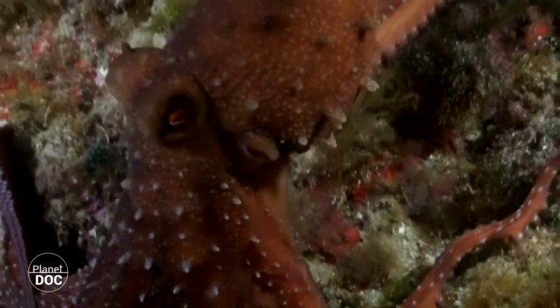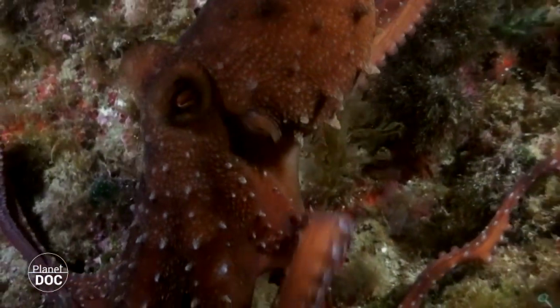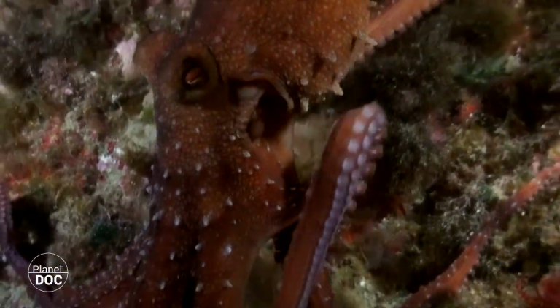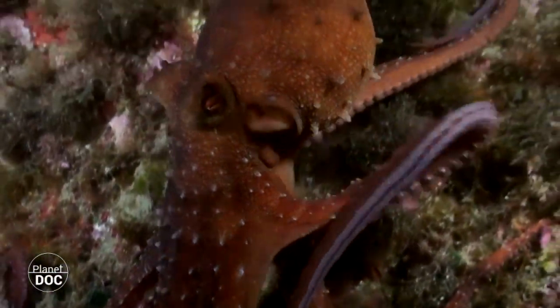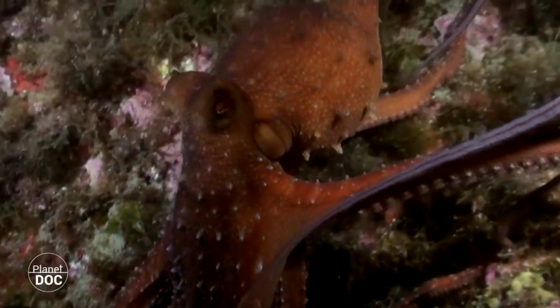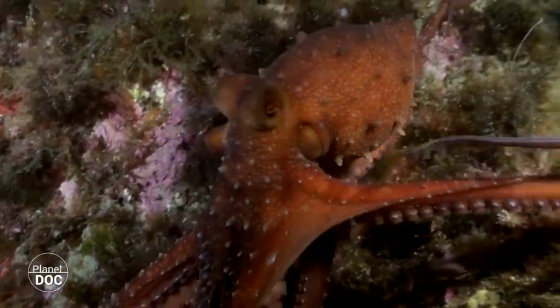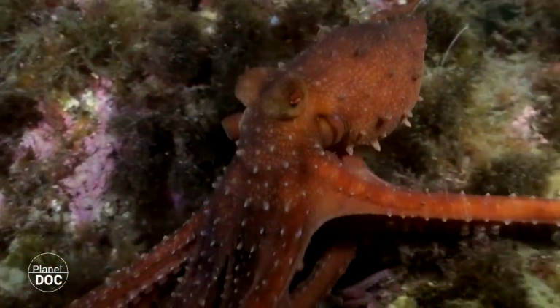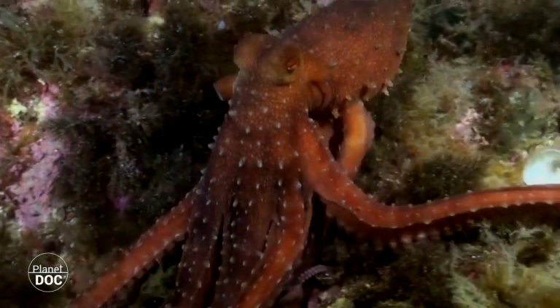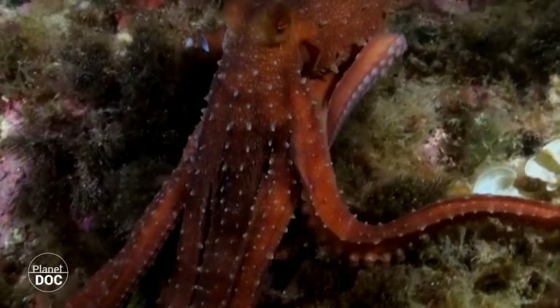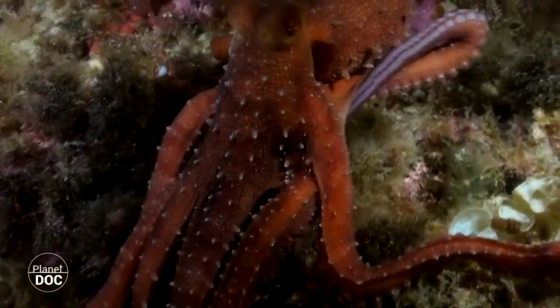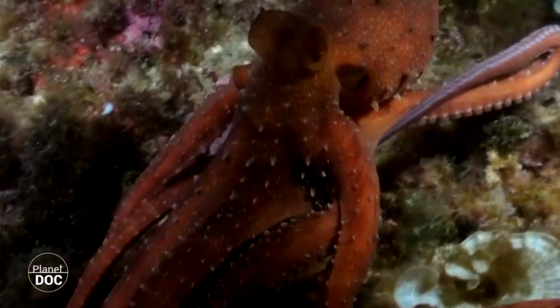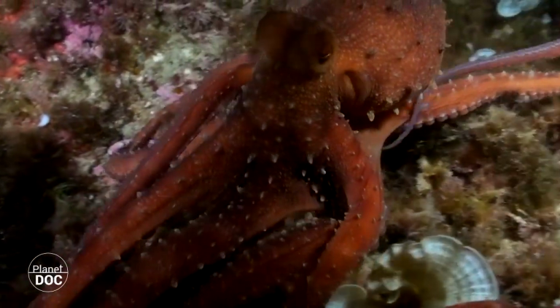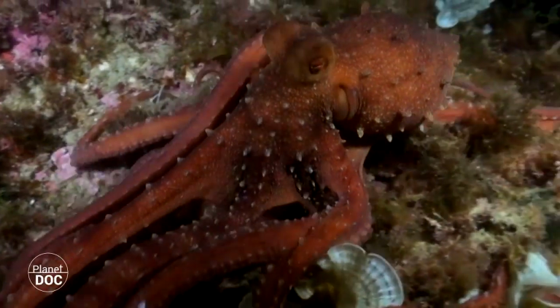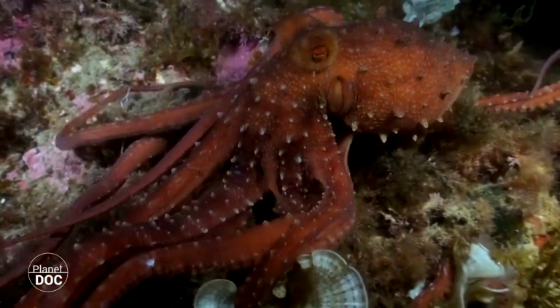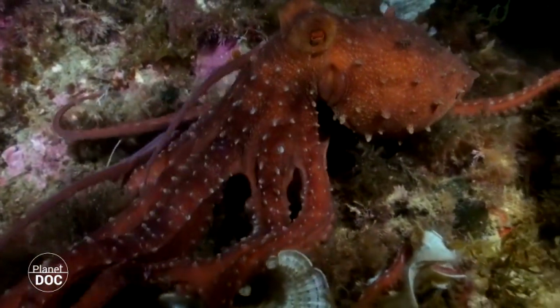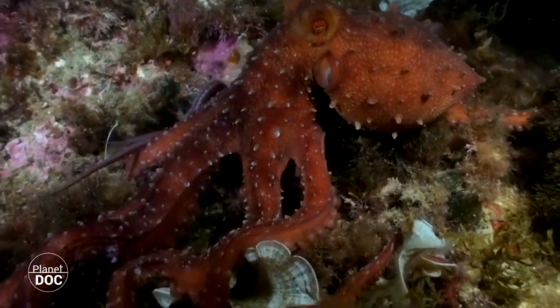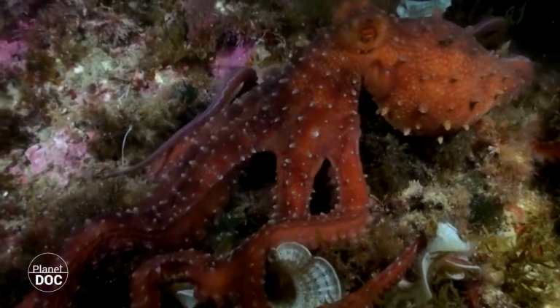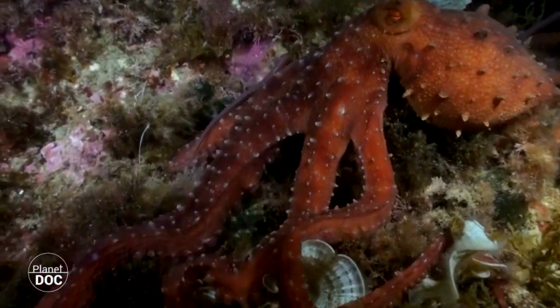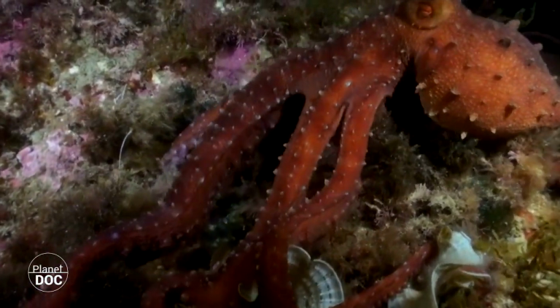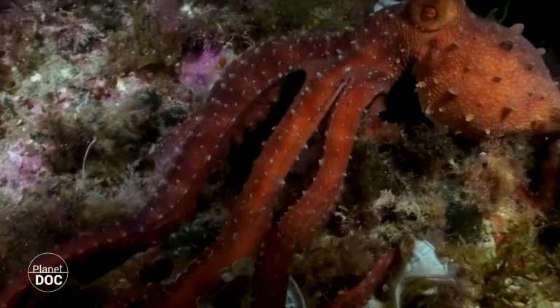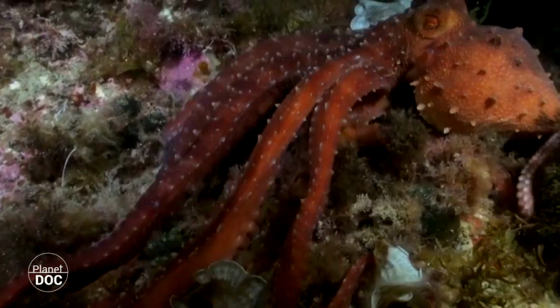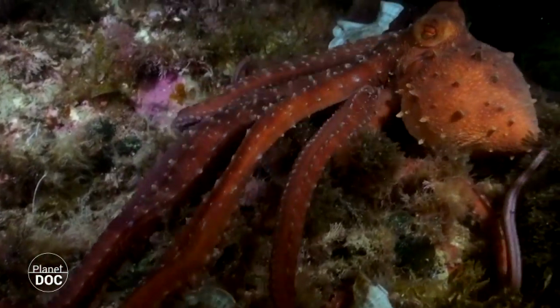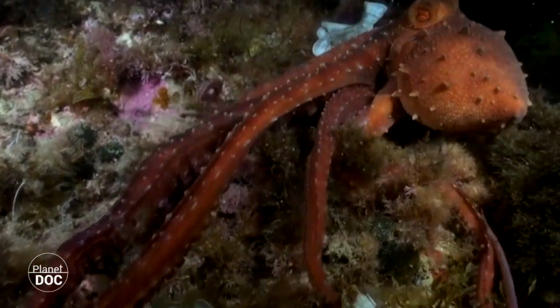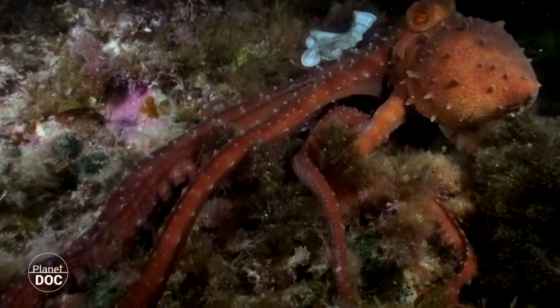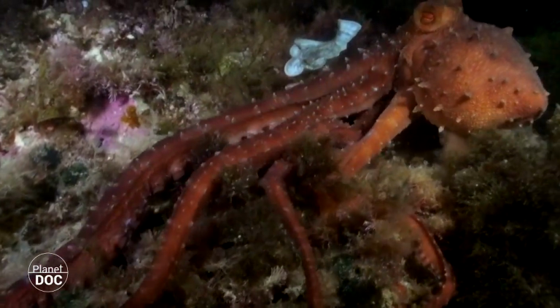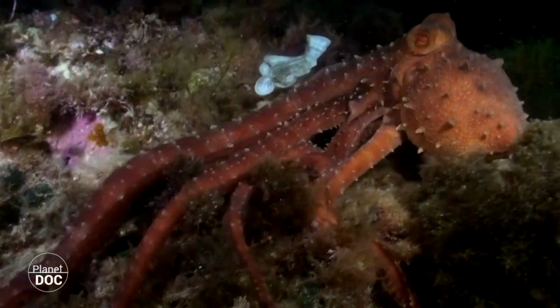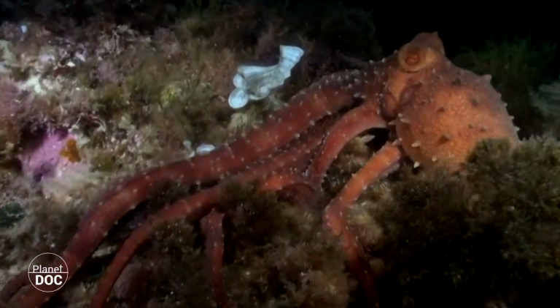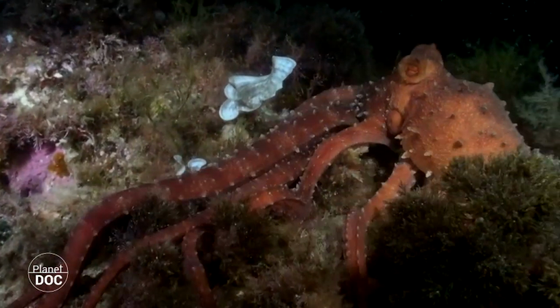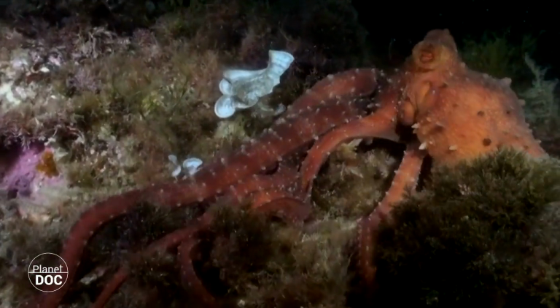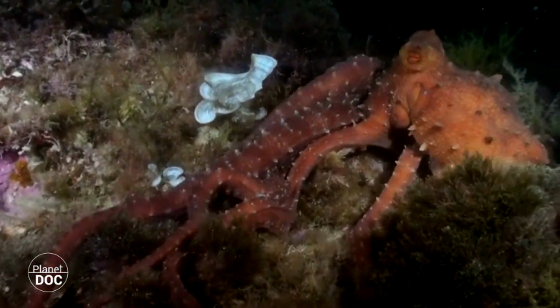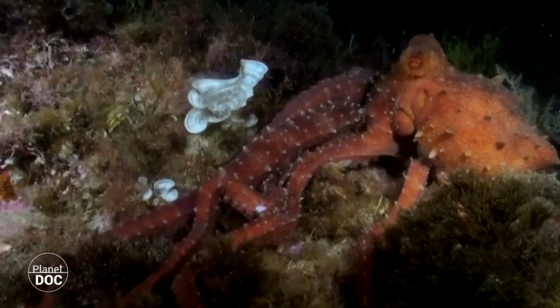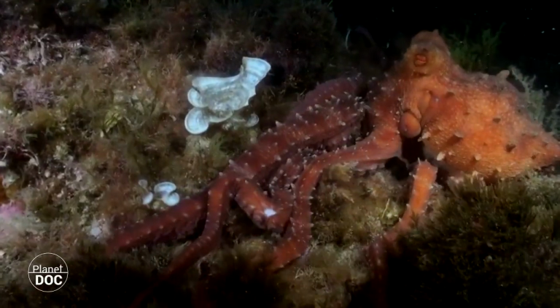Over 50 species of cephalopods live in the Mediterranean, although little is known of the behavior of most of them, because their nocturnal and abyssal habits make the study of their behavior and natural relations quite difficult.